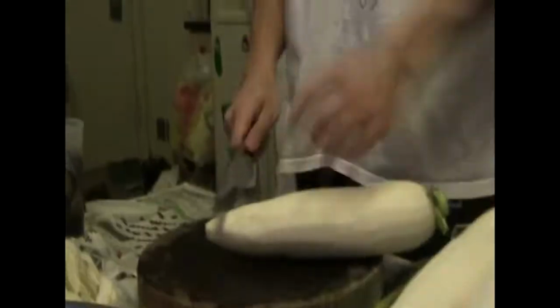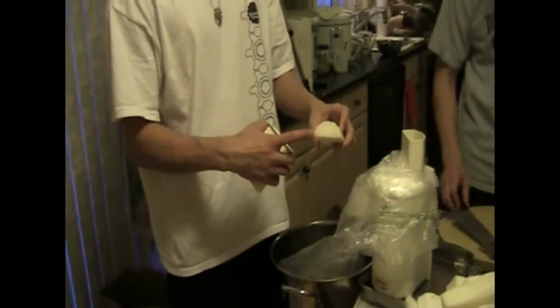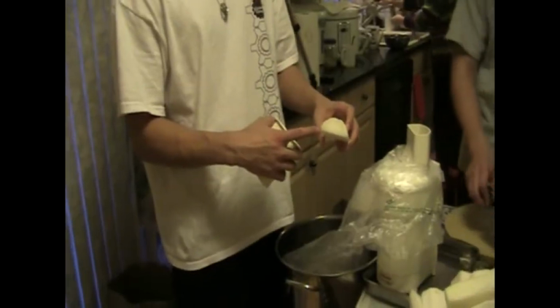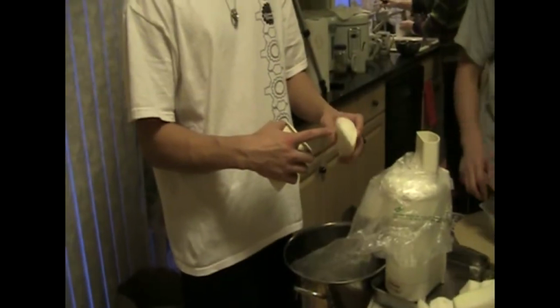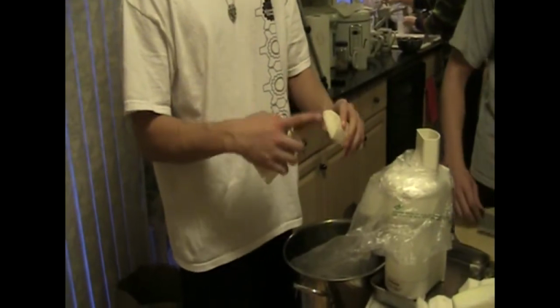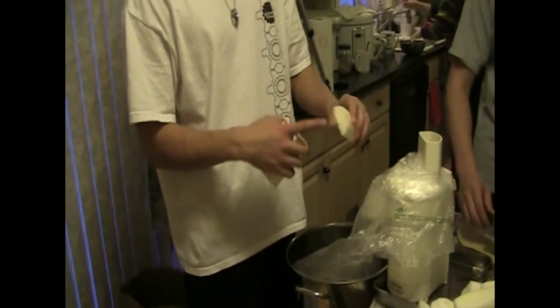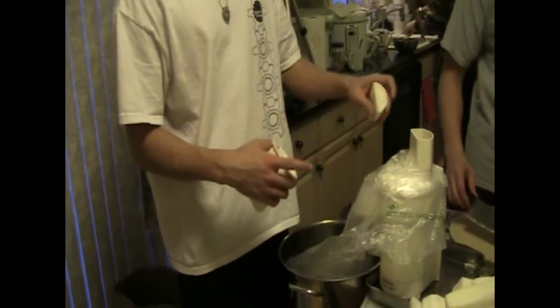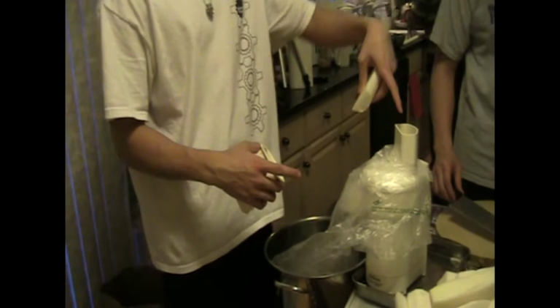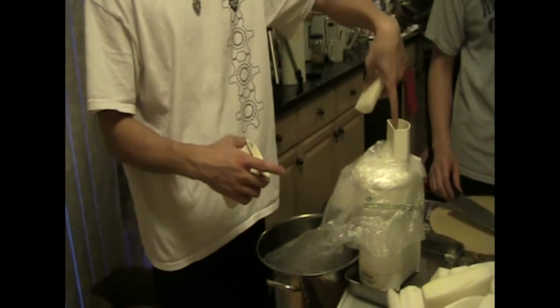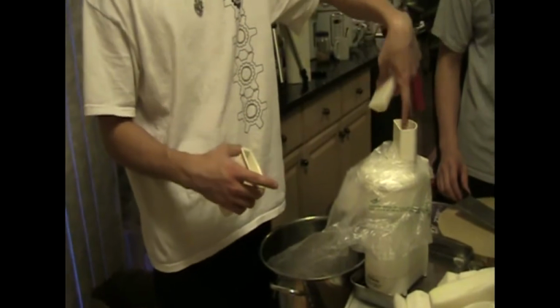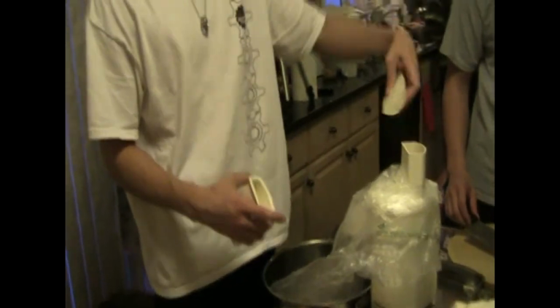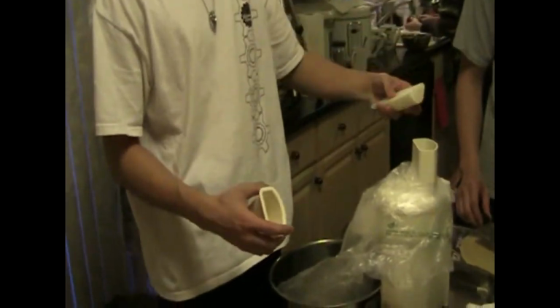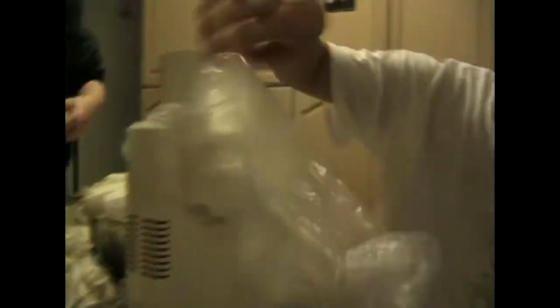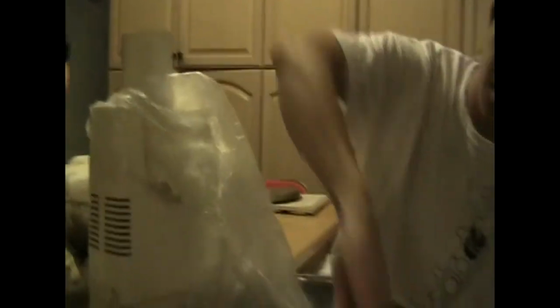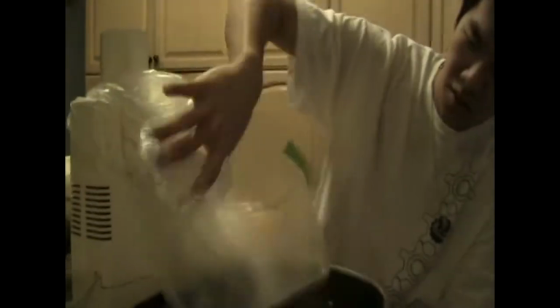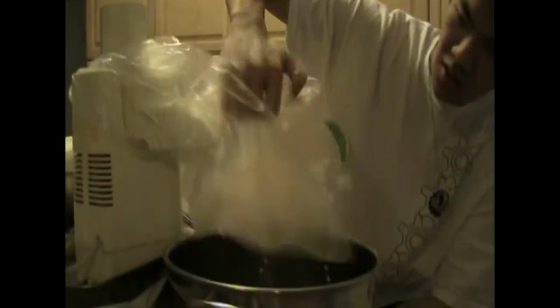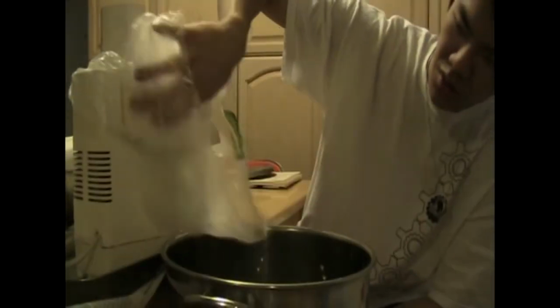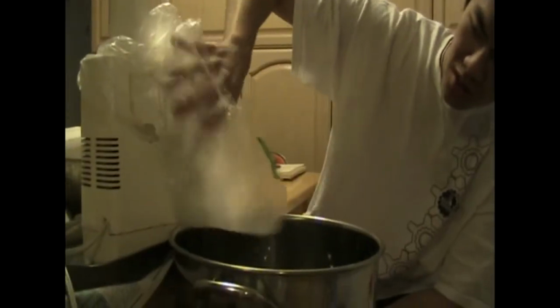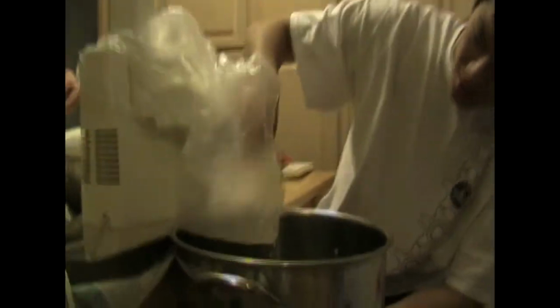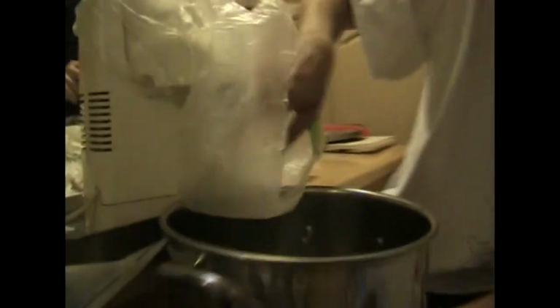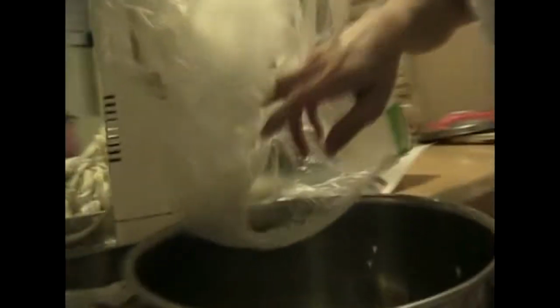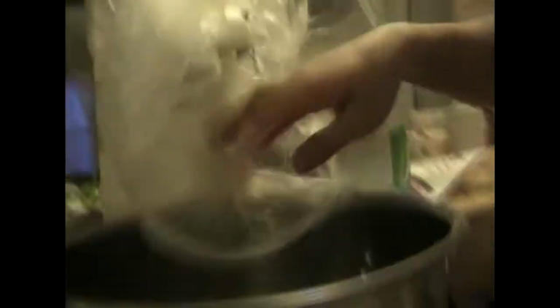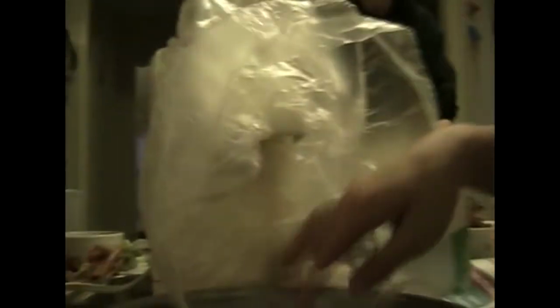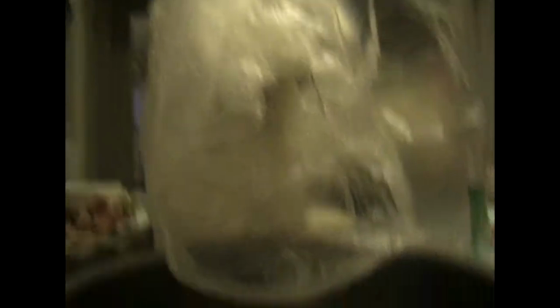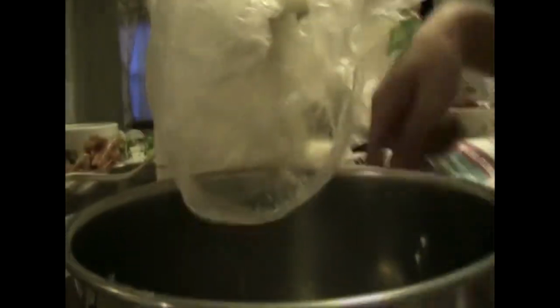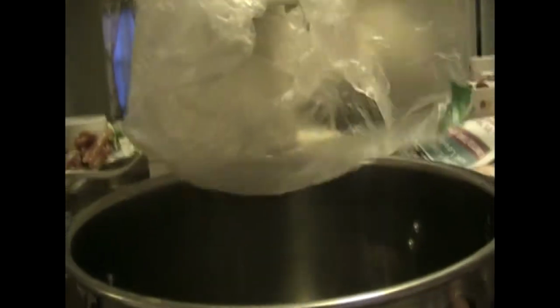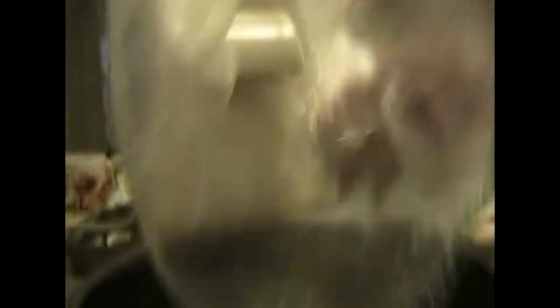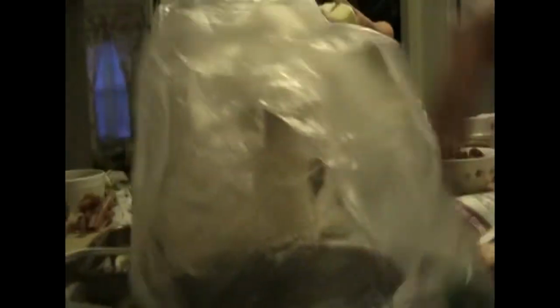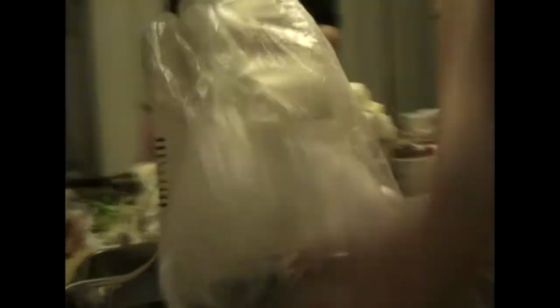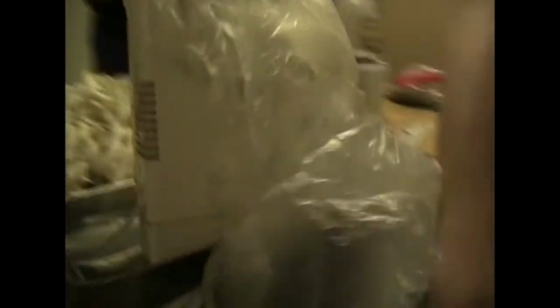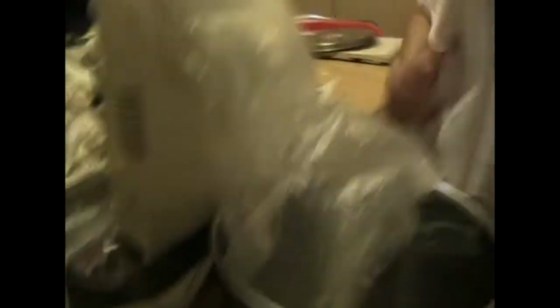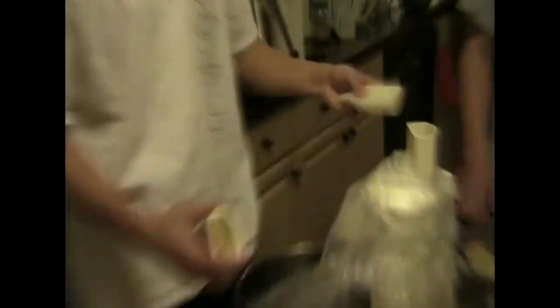The thickness of the turnip just has to be small enough to fit into the food processor. A plastic bag with a hole cut into it is taped onto the food processor spout, which is too small on its own. The bag helps funnel the turnip shreds into the cauldron.